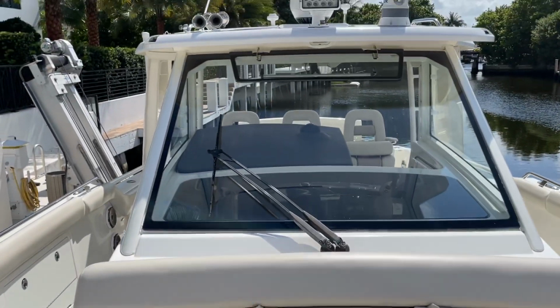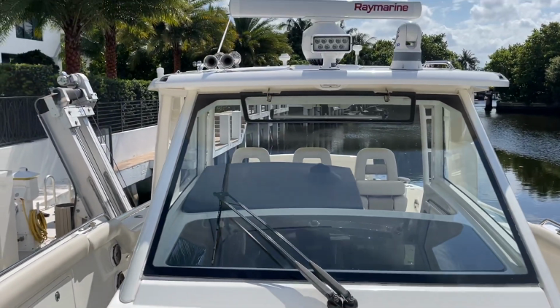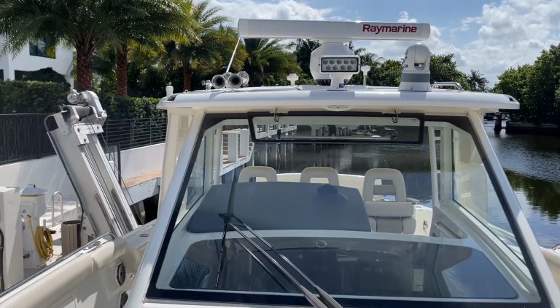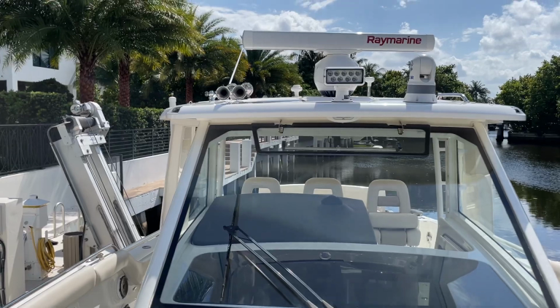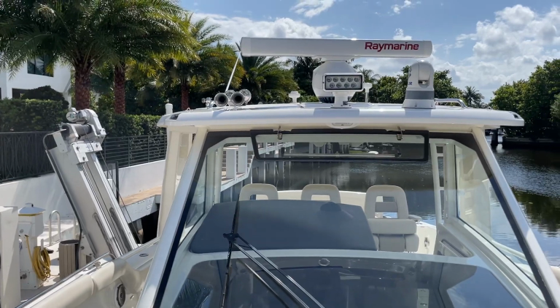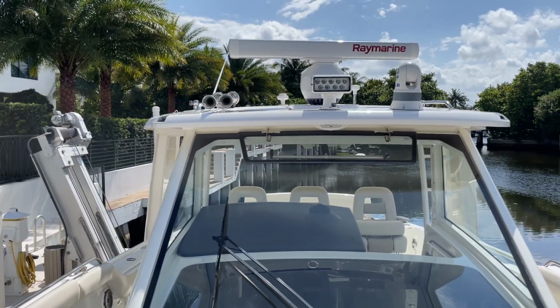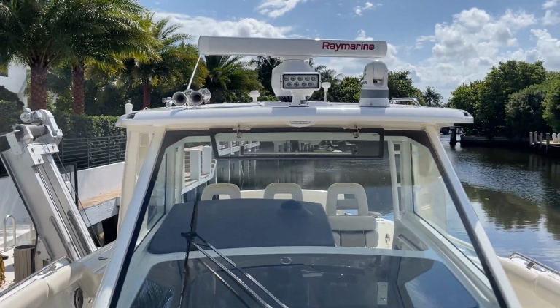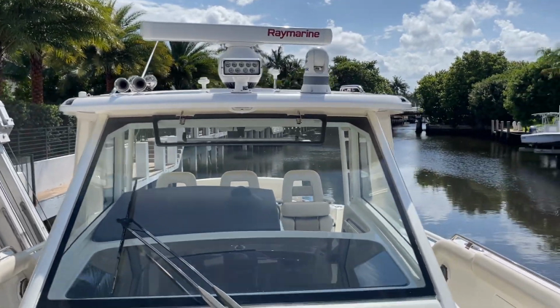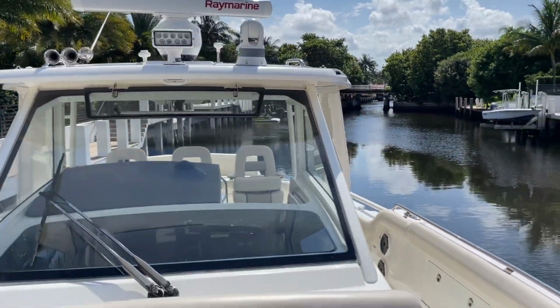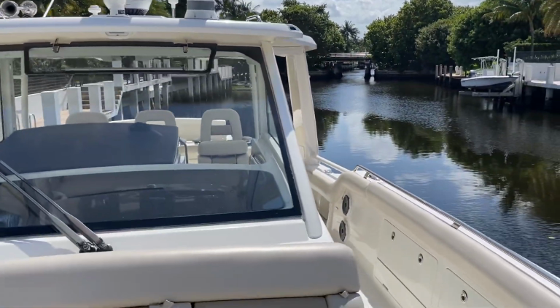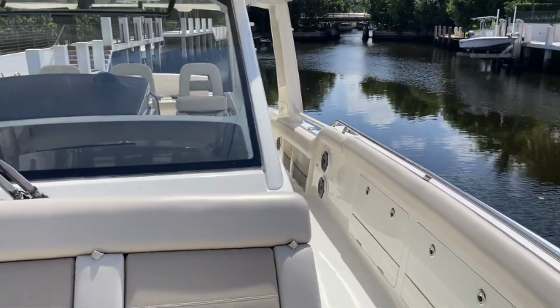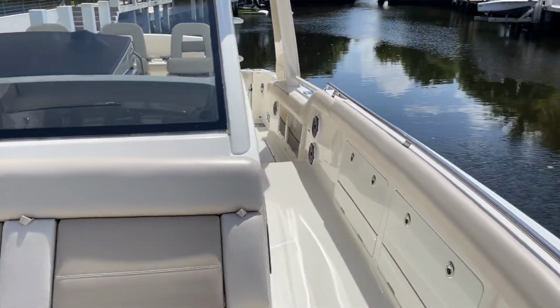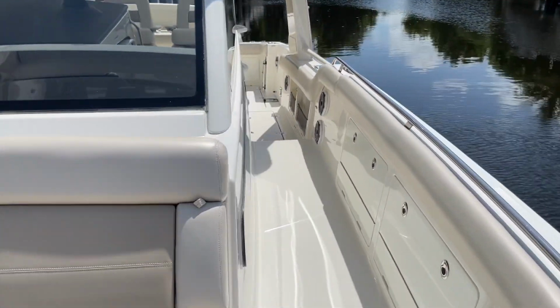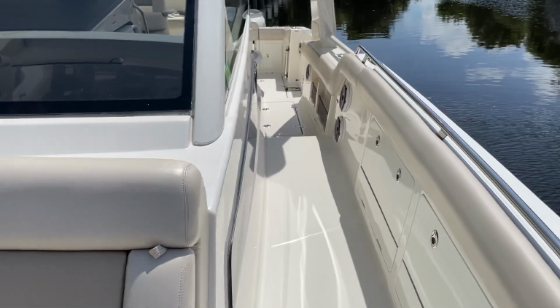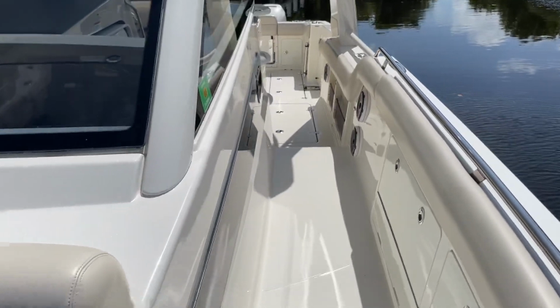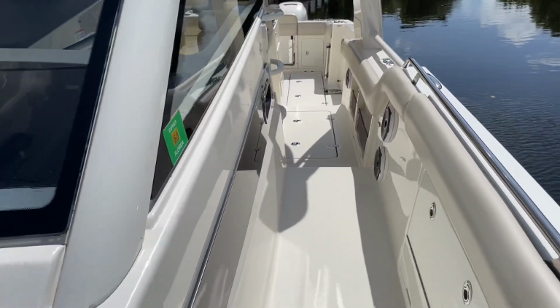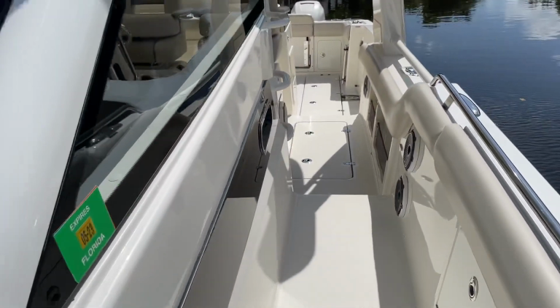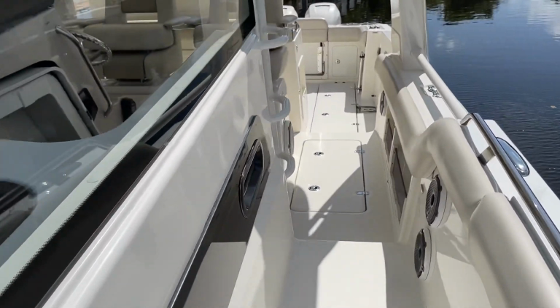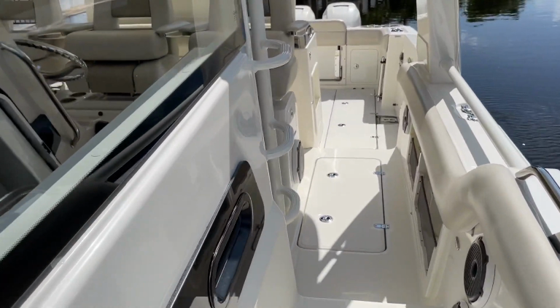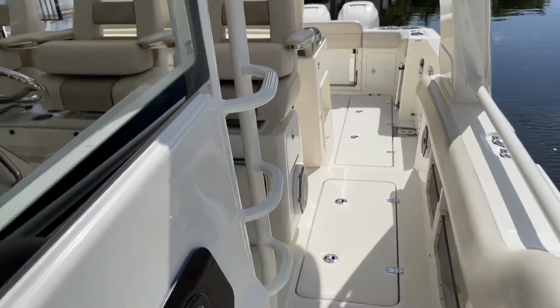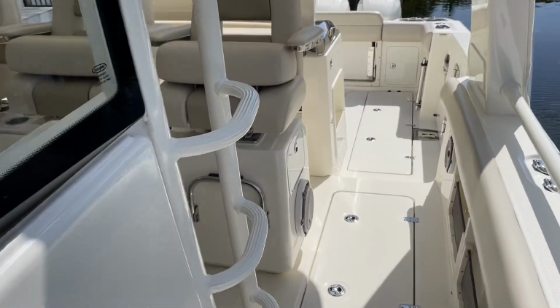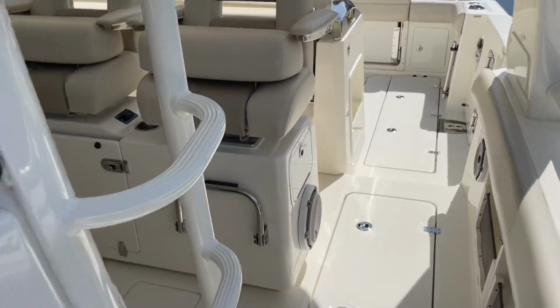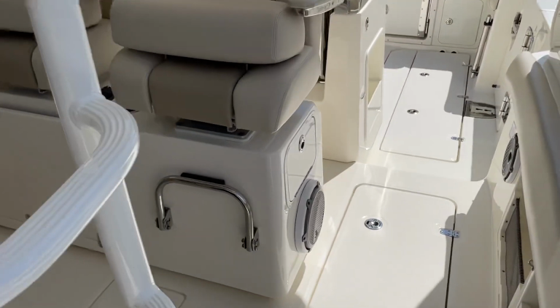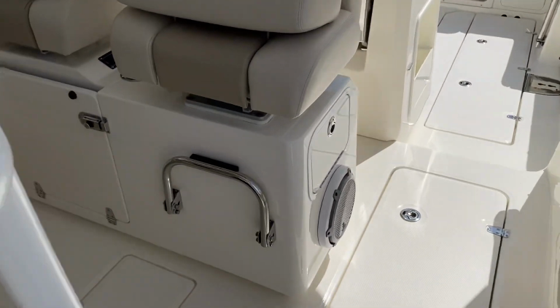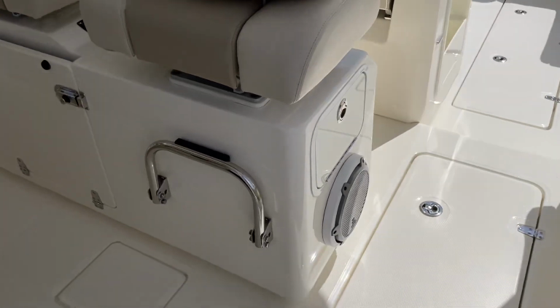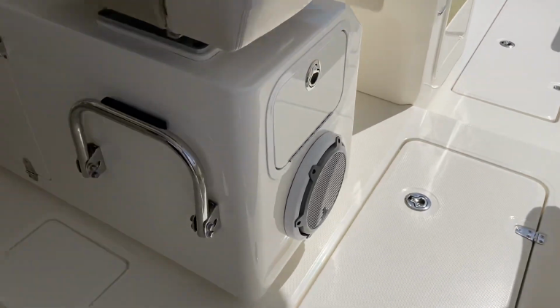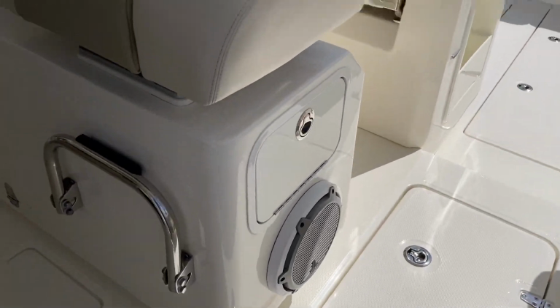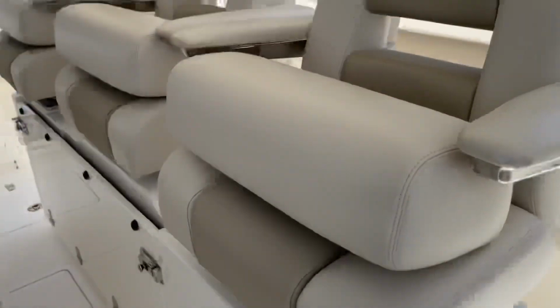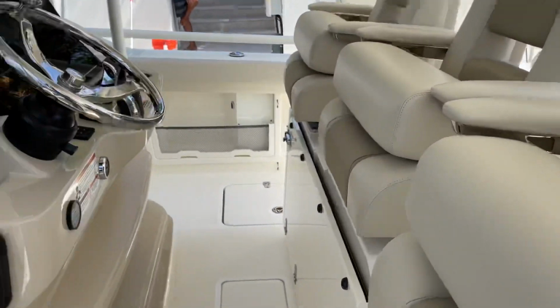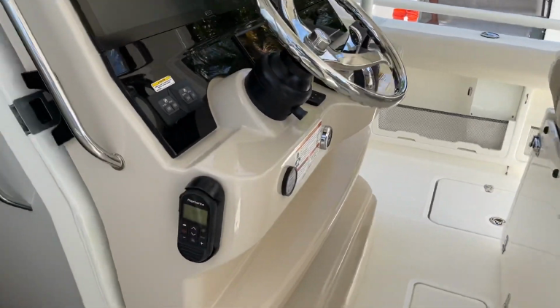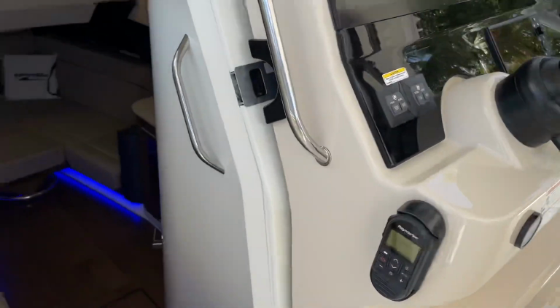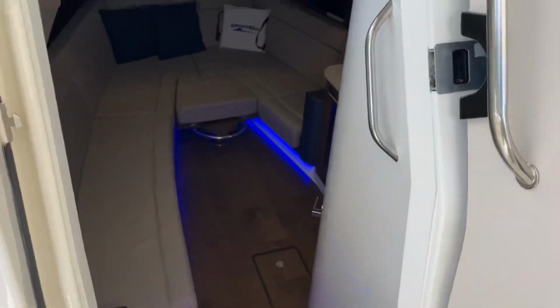He has FLIR and an Open Array Marine Spotlight. What a great day boat that you can fish hard and play hard. Big subwoofer here for the JL Audio system, and it has a really nice cabin too.